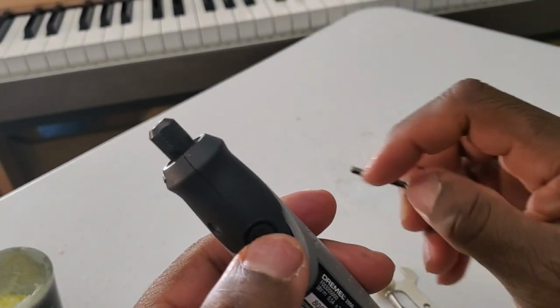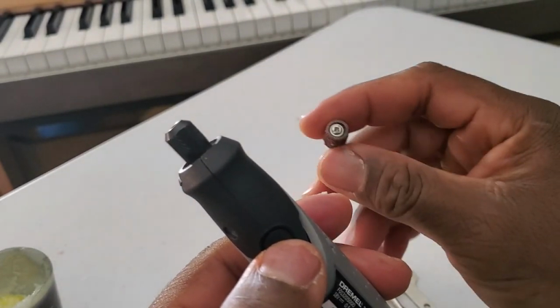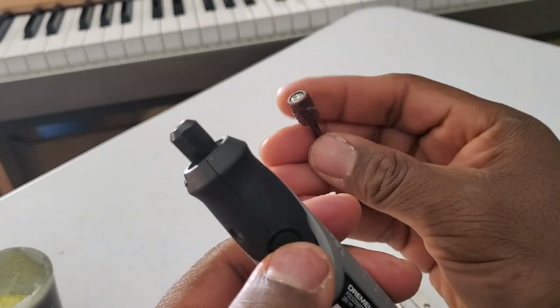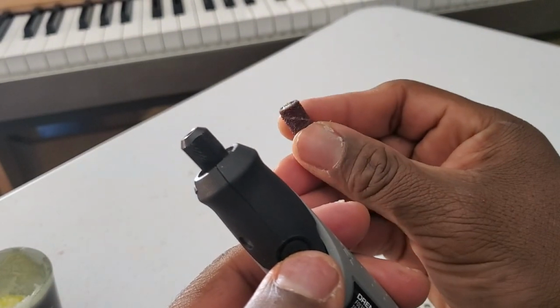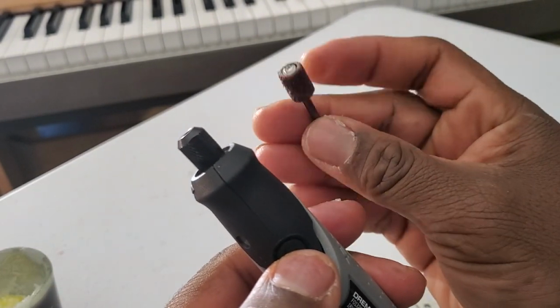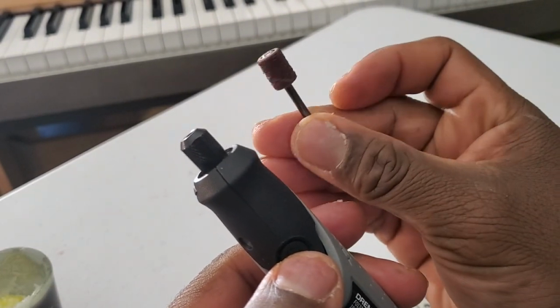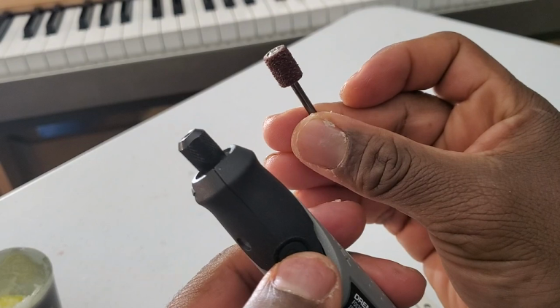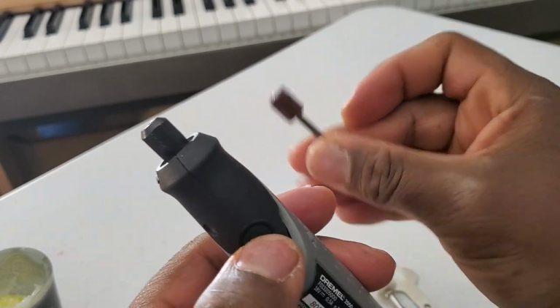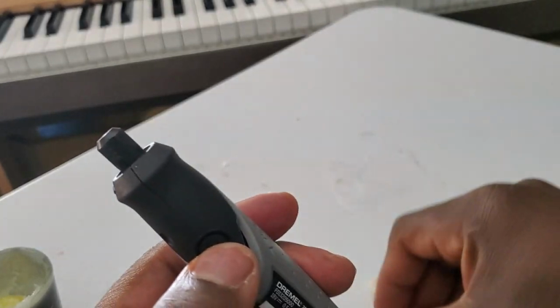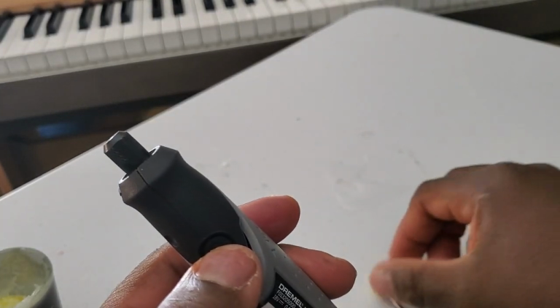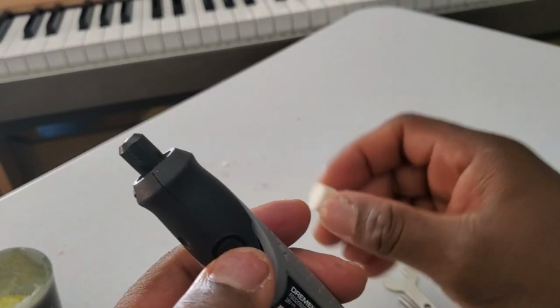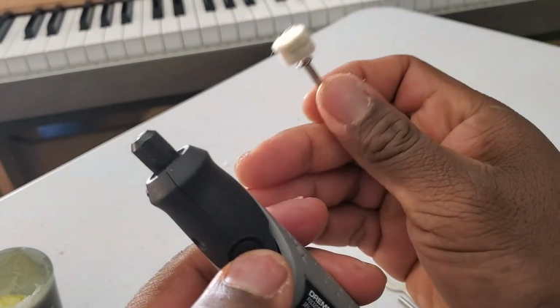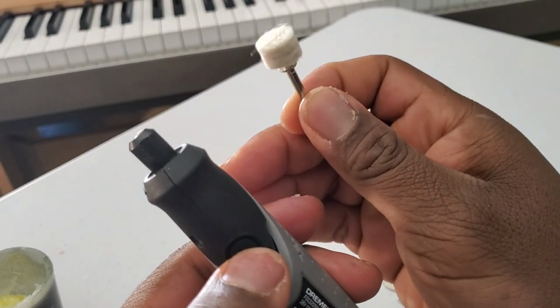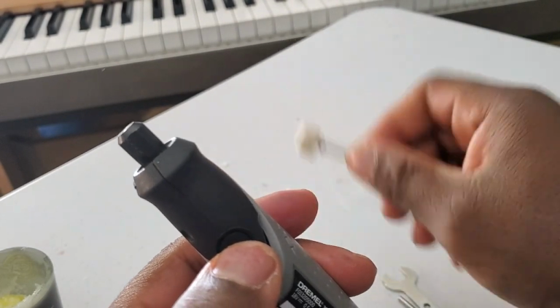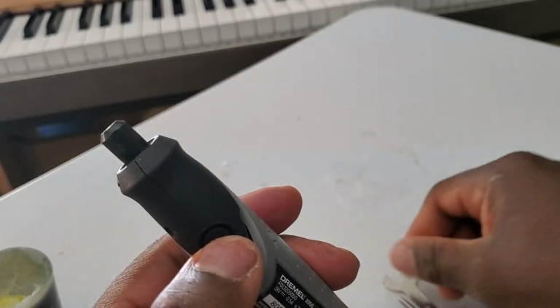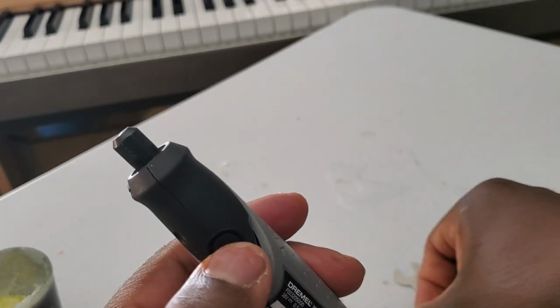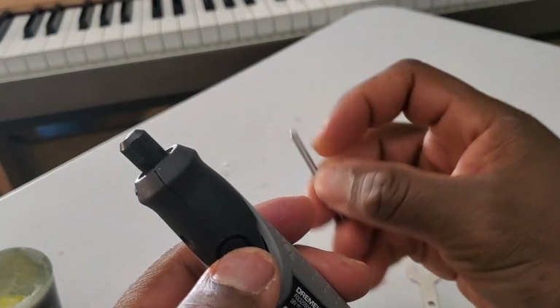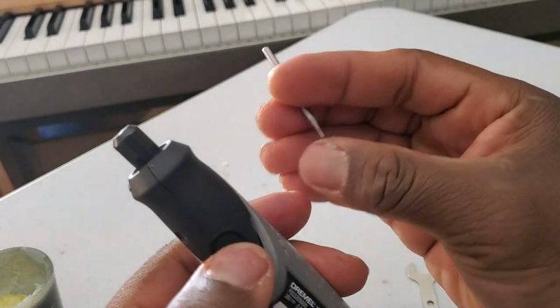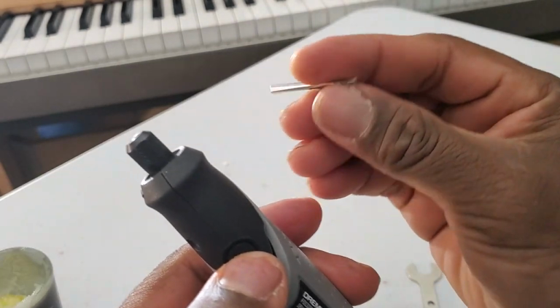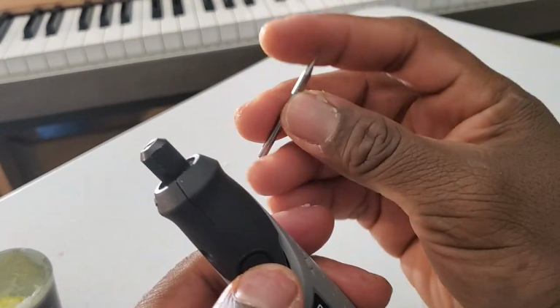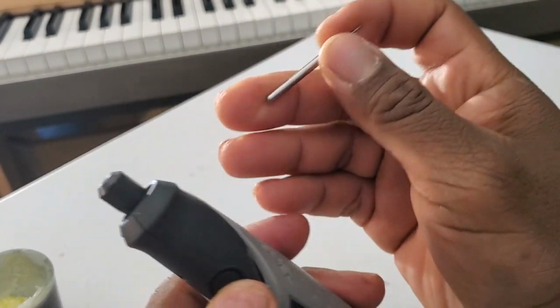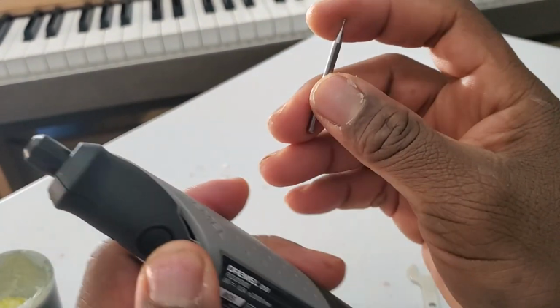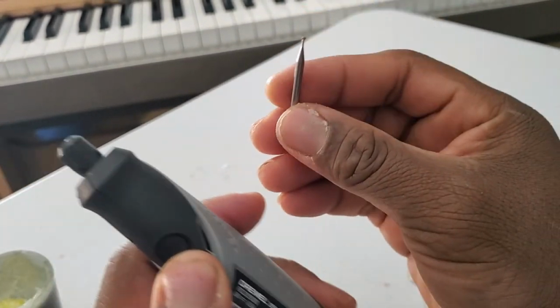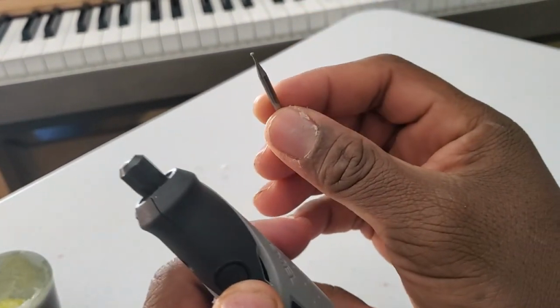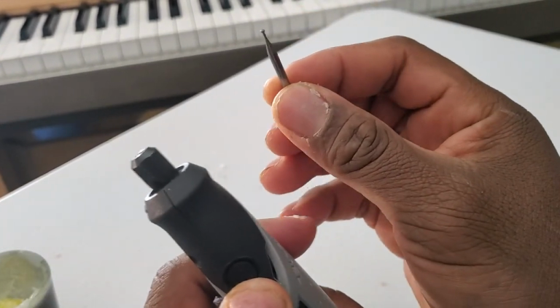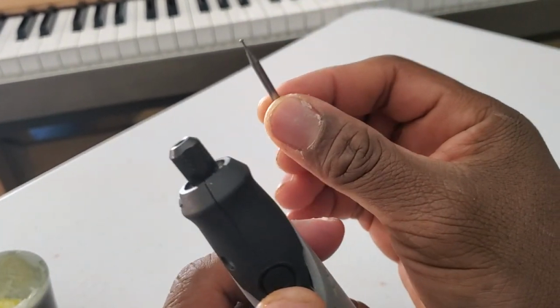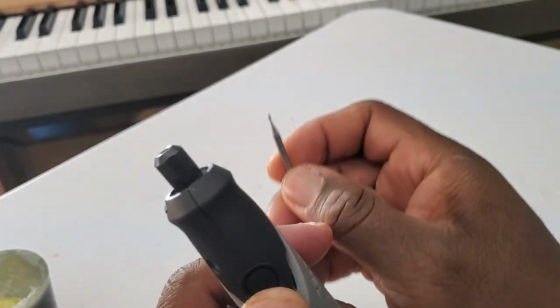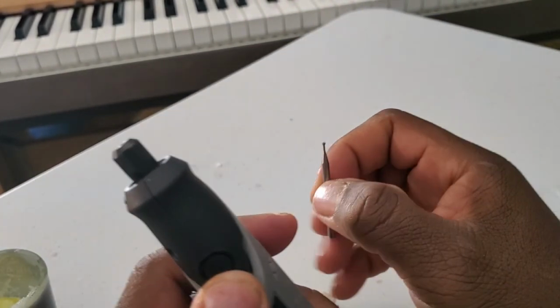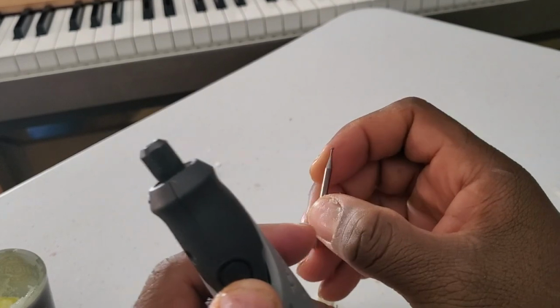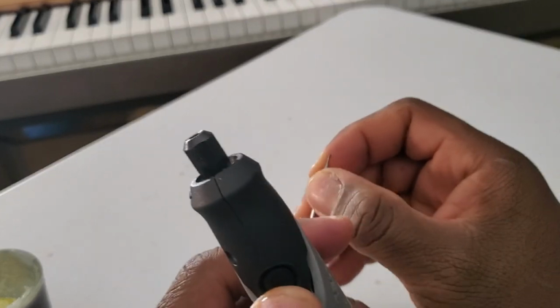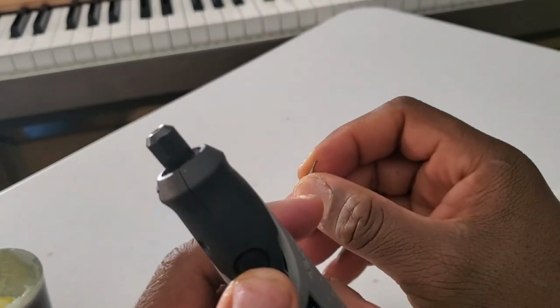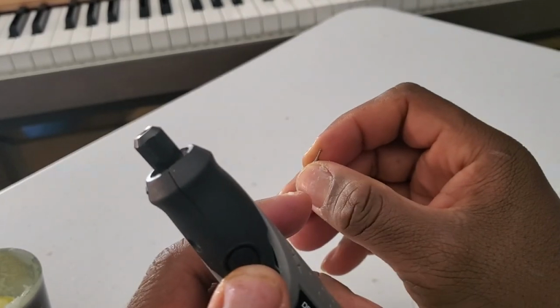You want to use this kind of rough sandpaper attachment. And then that's the polishing unit. And this other one is for picking up little bubbles from your denture.